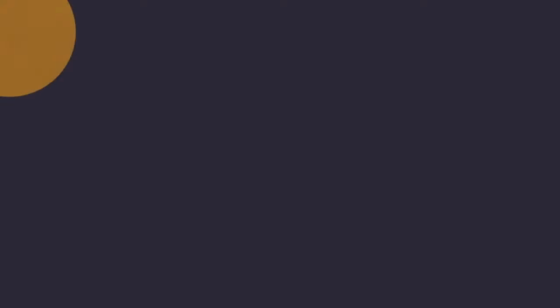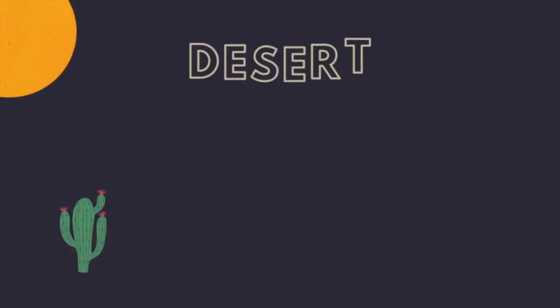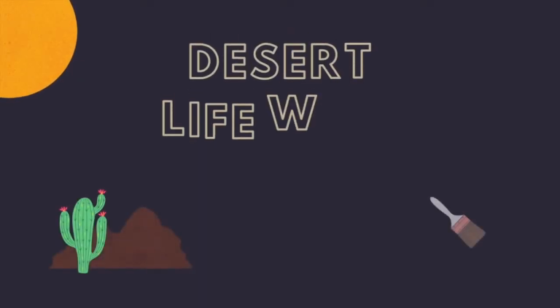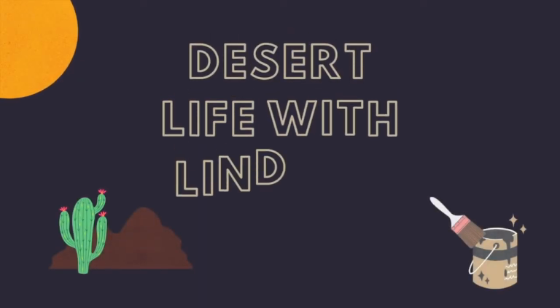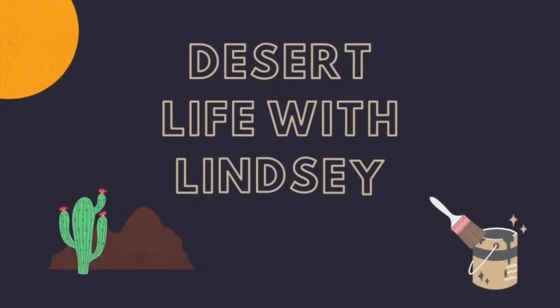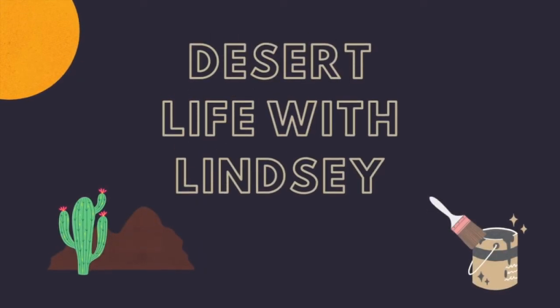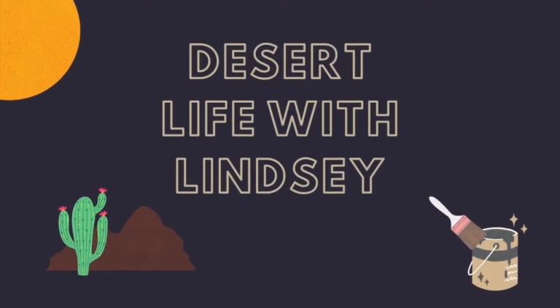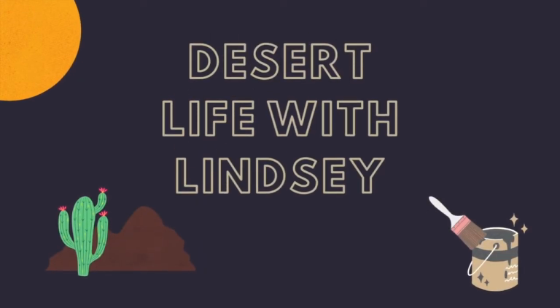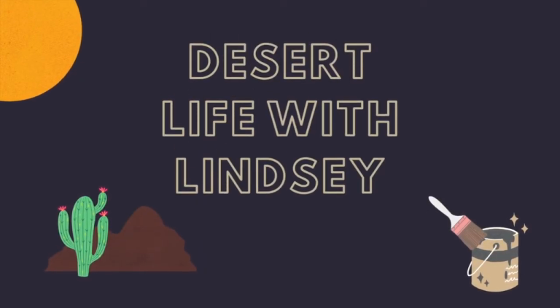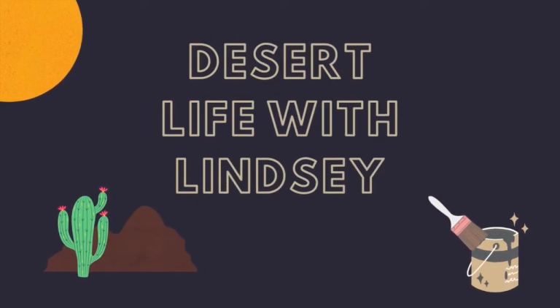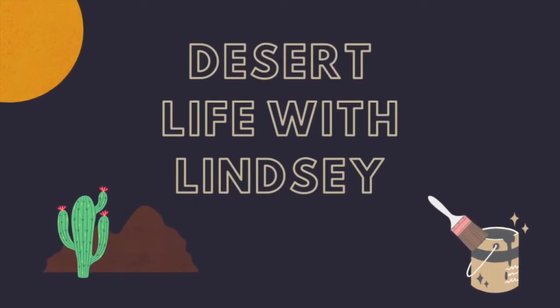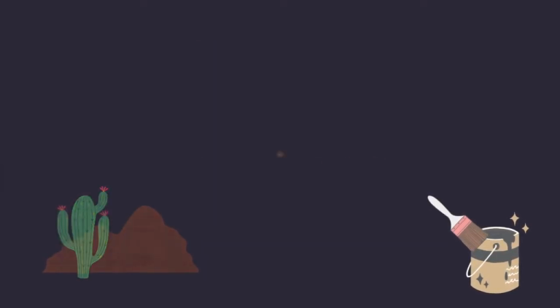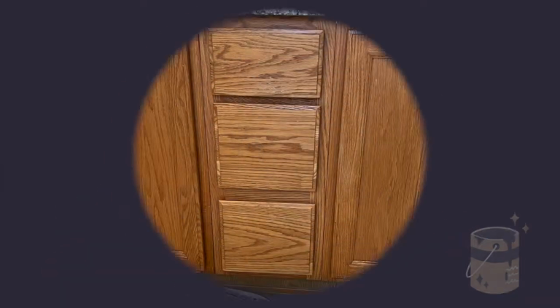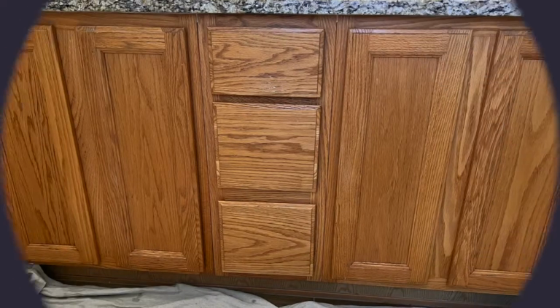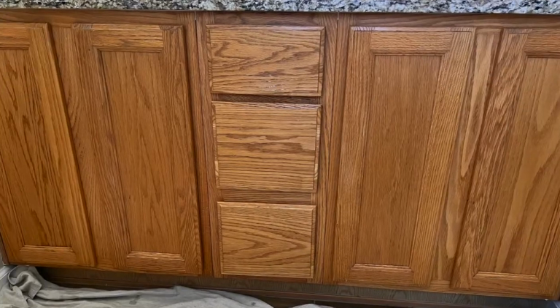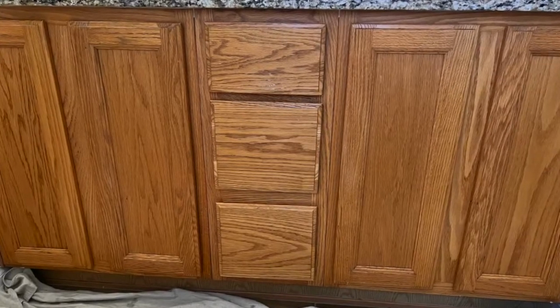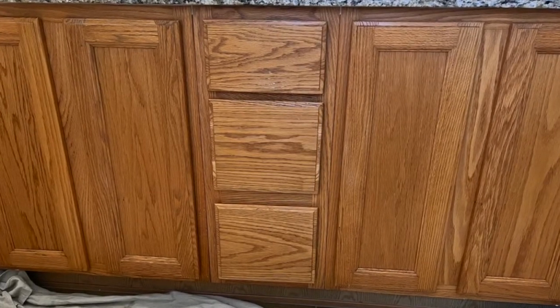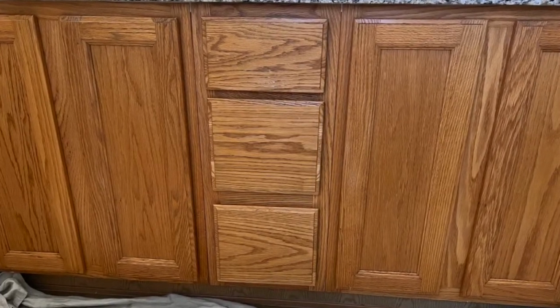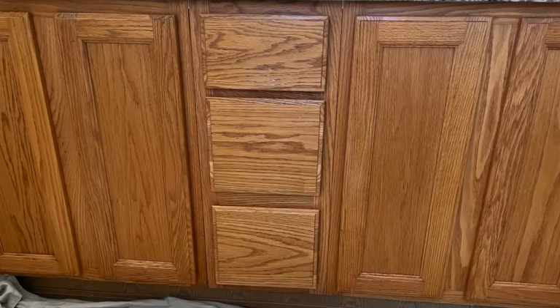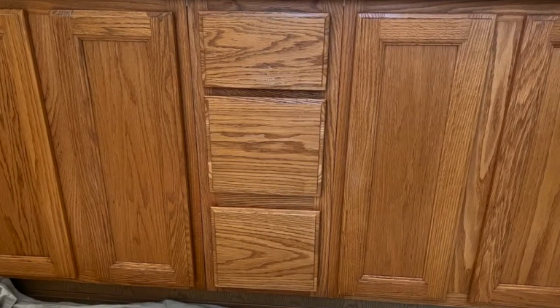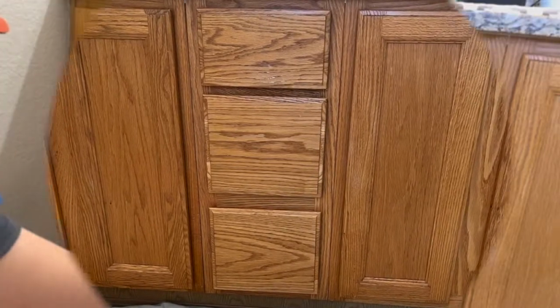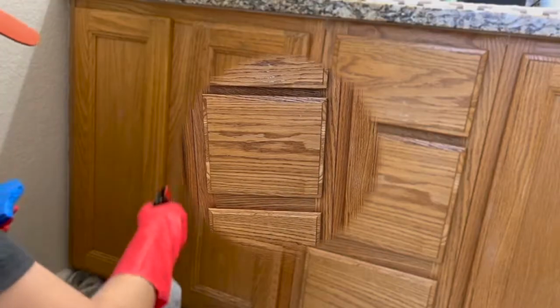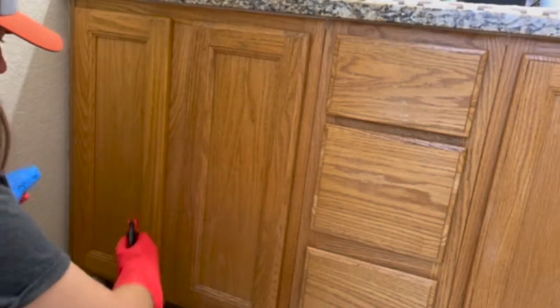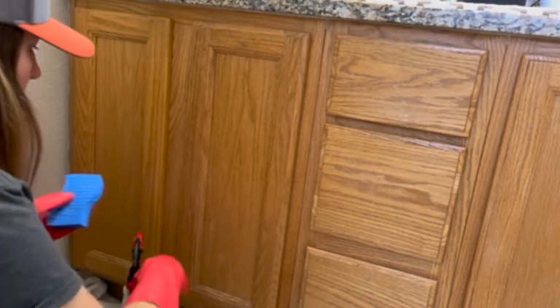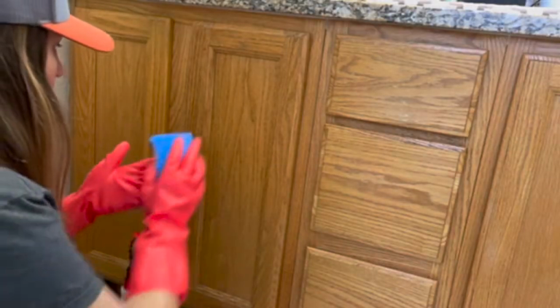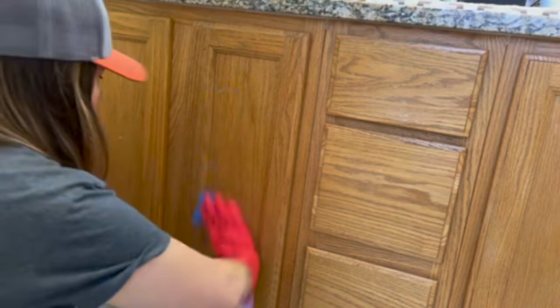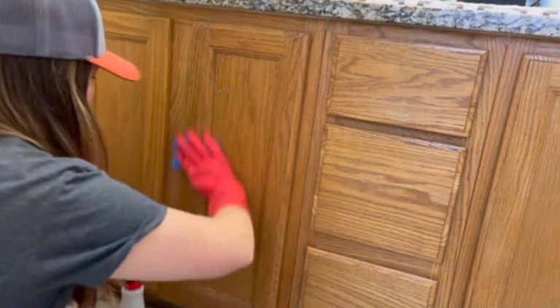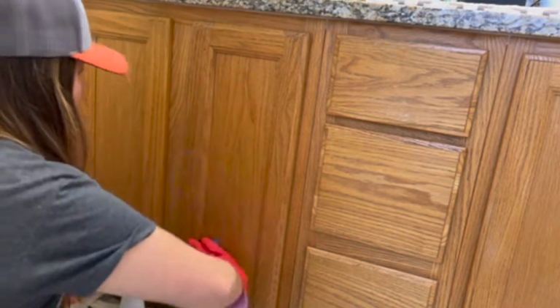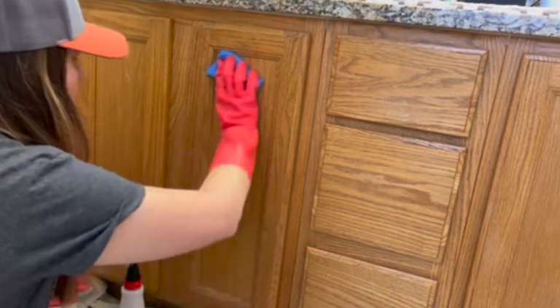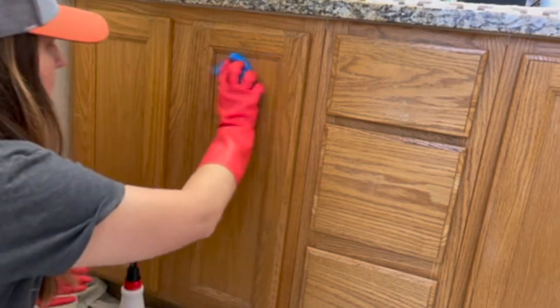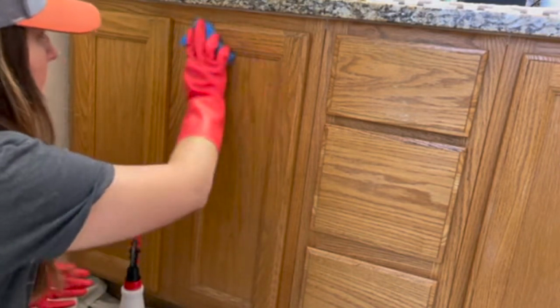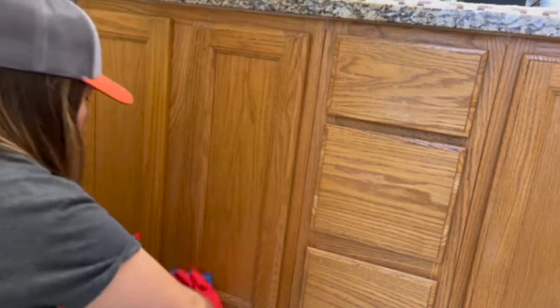Hey there, it's Lindsay from Desert Life with Lindsay, and in this video I'm showing you the process I use to update my master bathroom cabinets. This is an affordable way to update cabinets without having to replace them, and I can't wait for you to see the outcome.